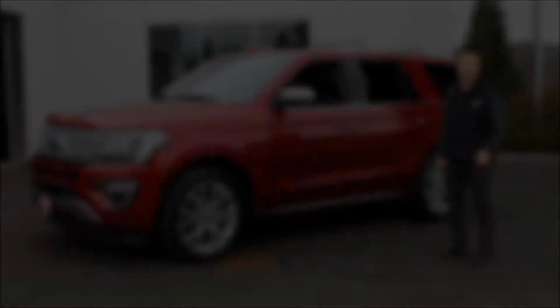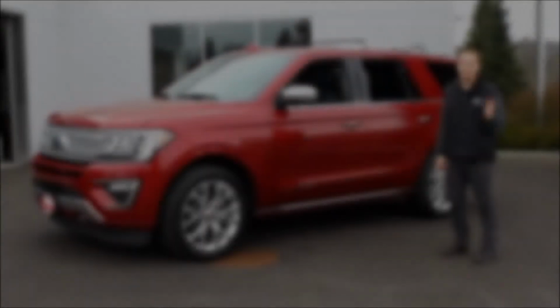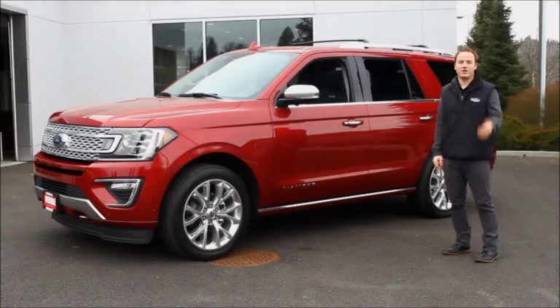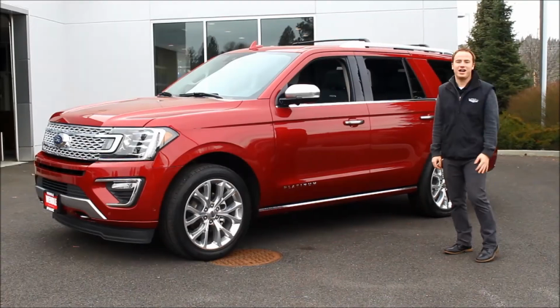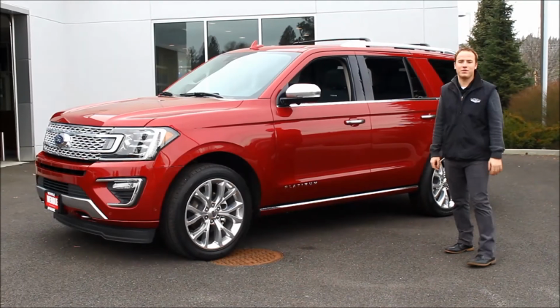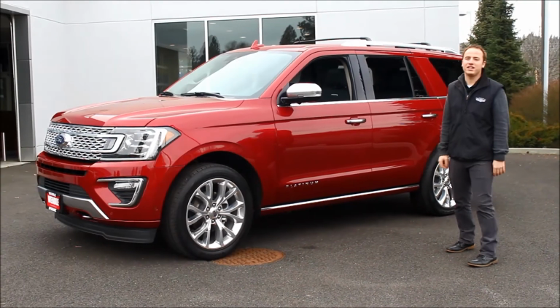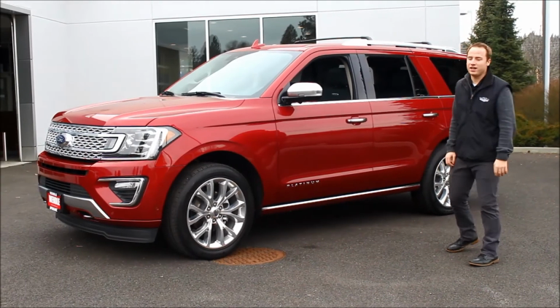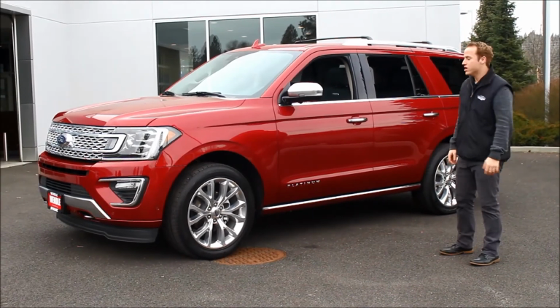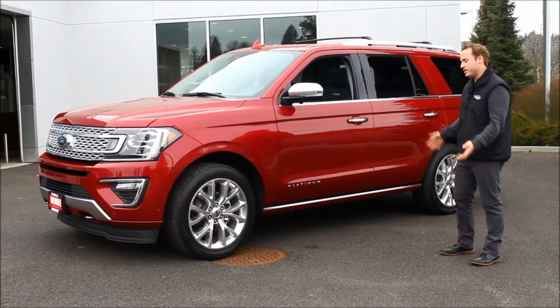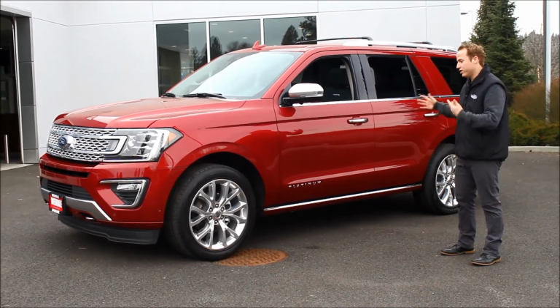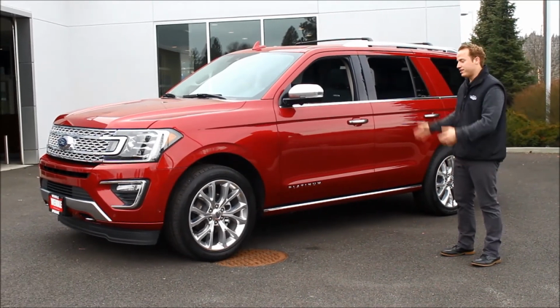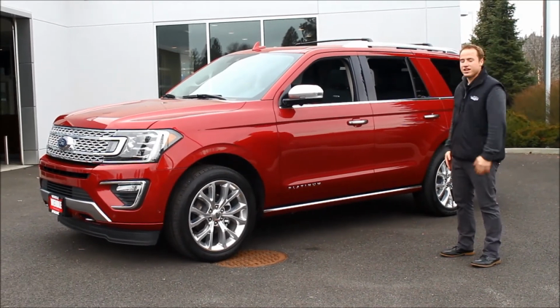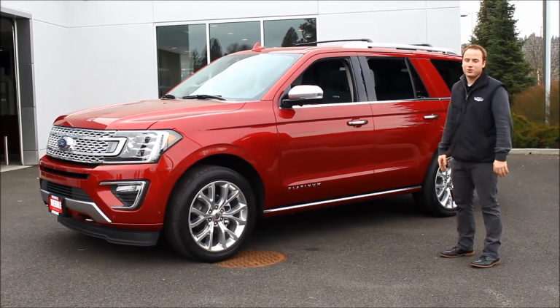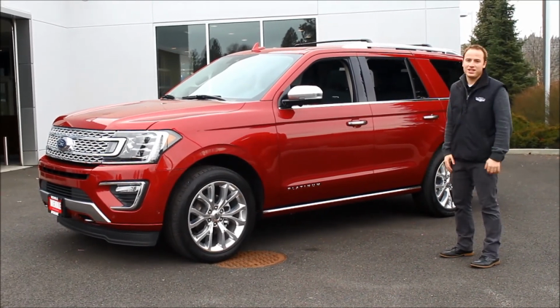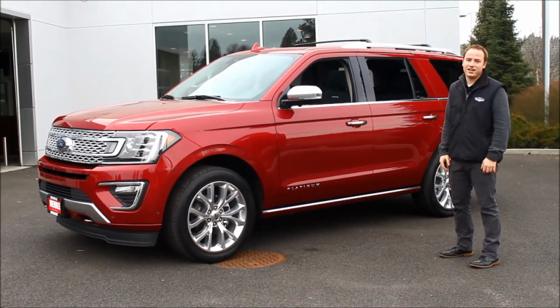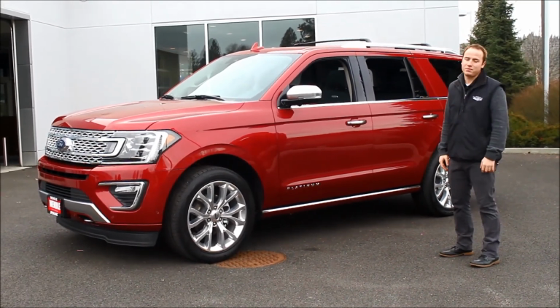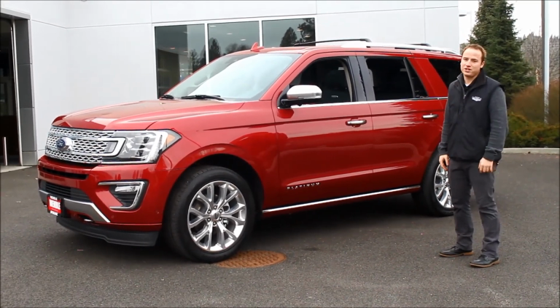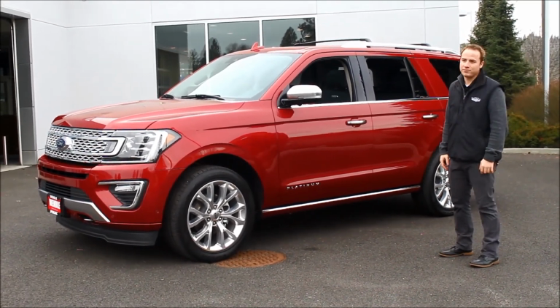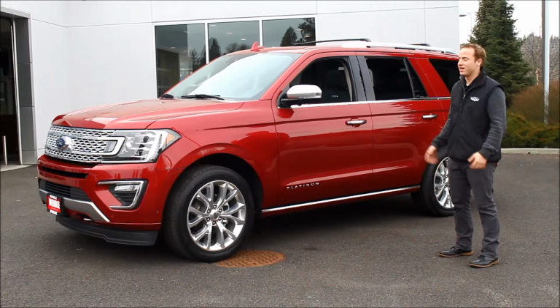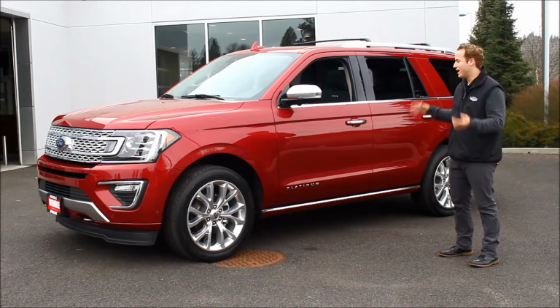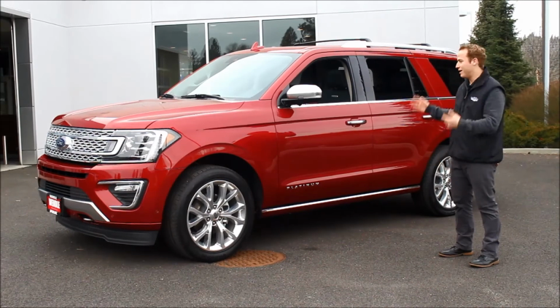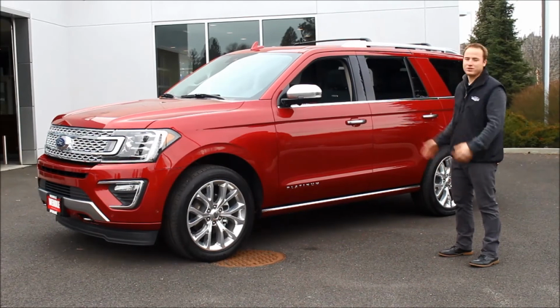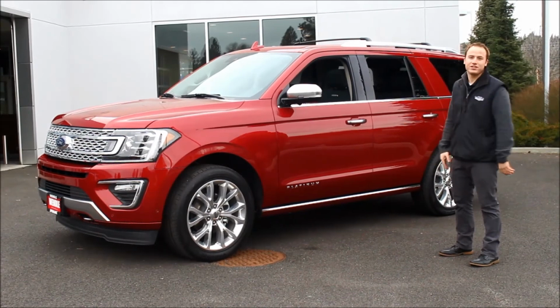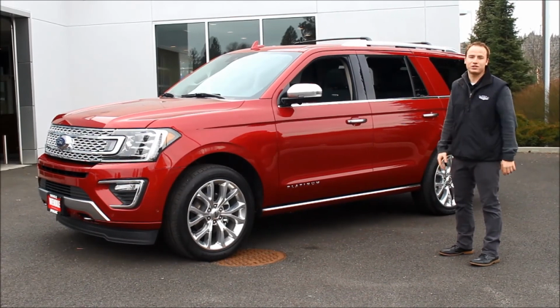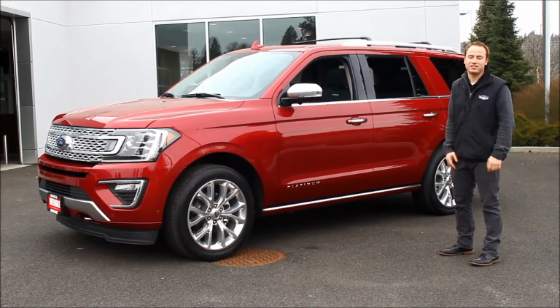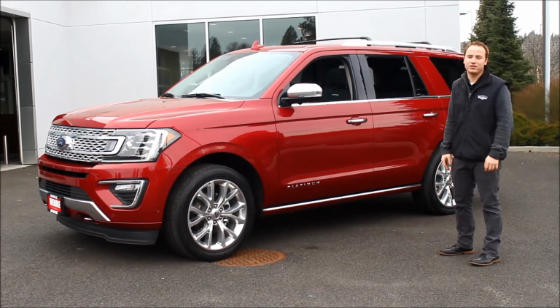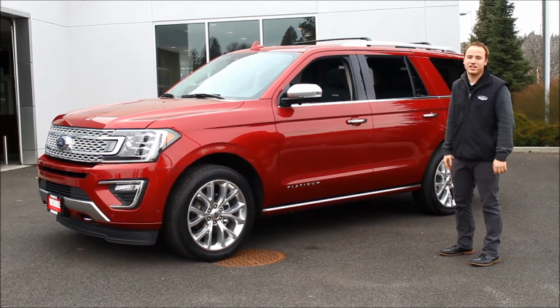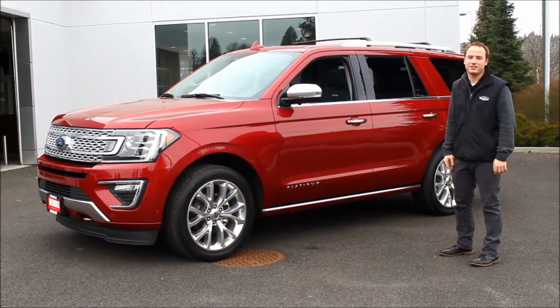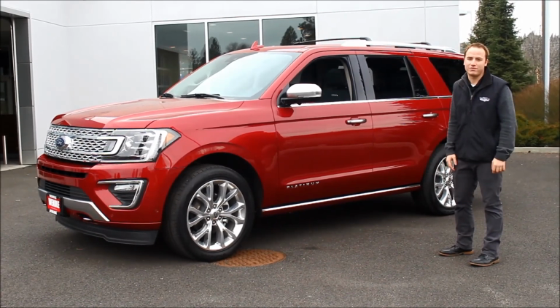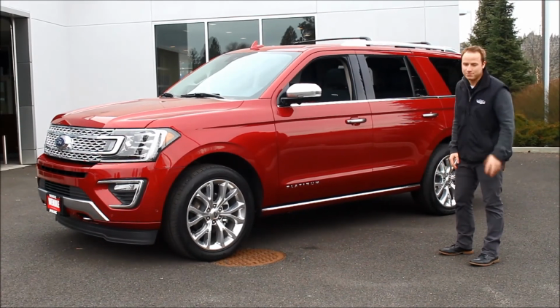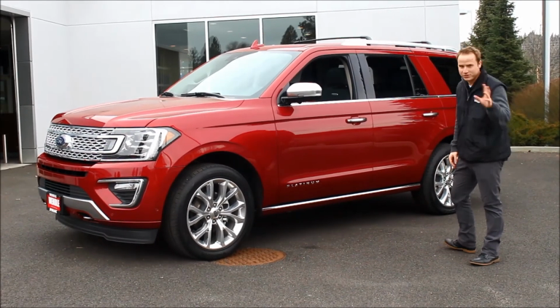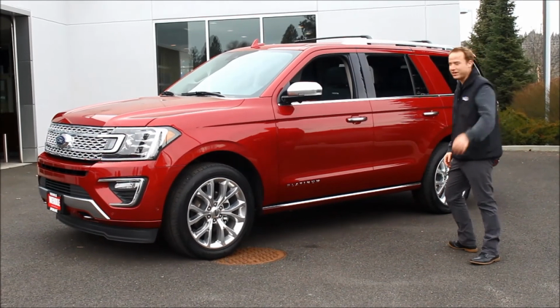Hey, thanks for hanging out with me again today taking a look at the 2018 Expedition. I'm going to go take this for a spin and see what this thing has to offer. We'll see you later.